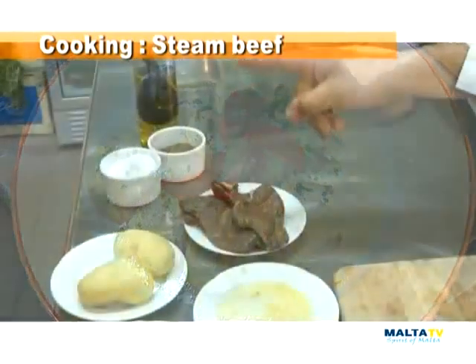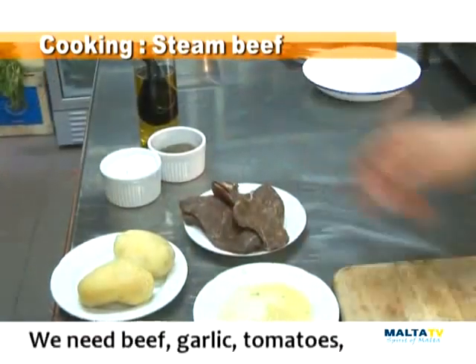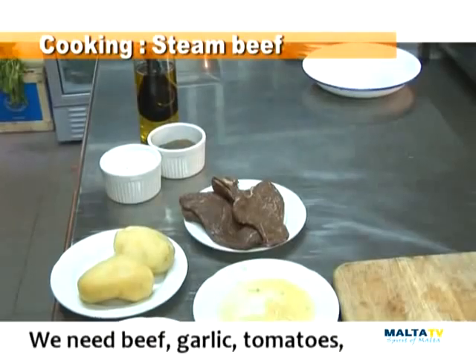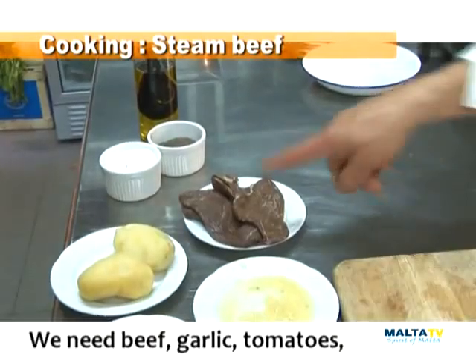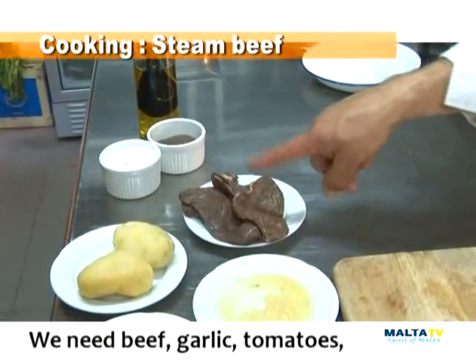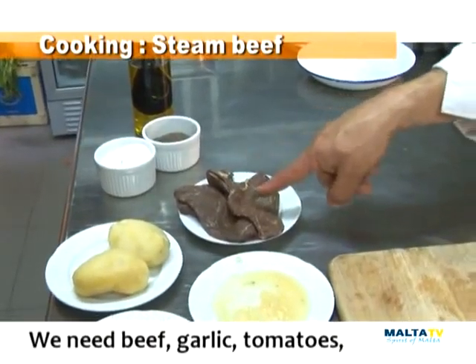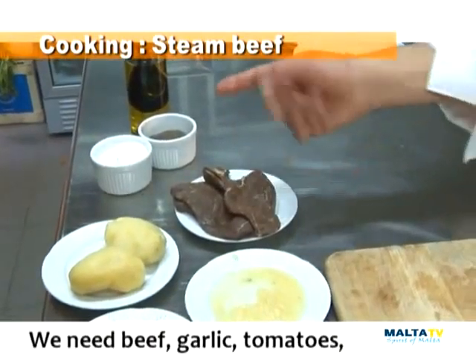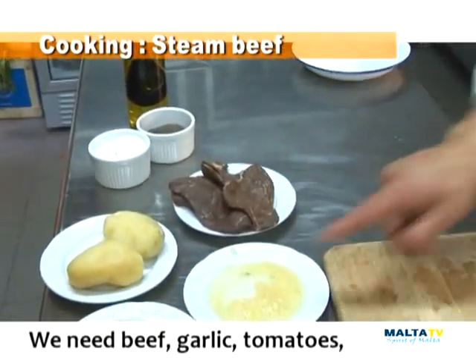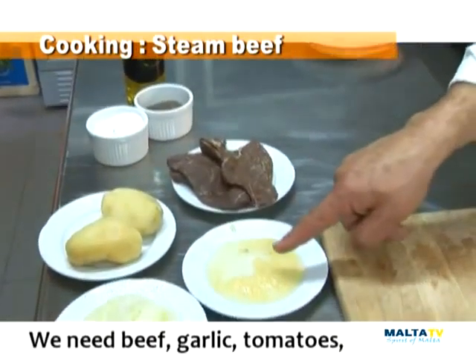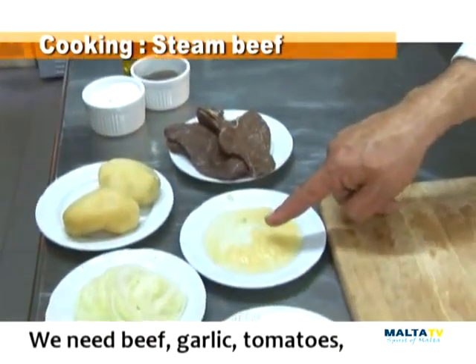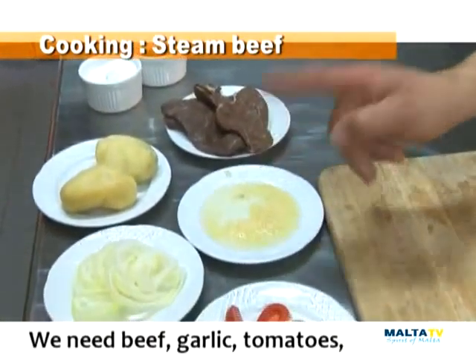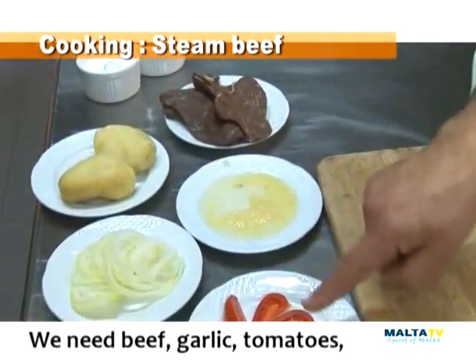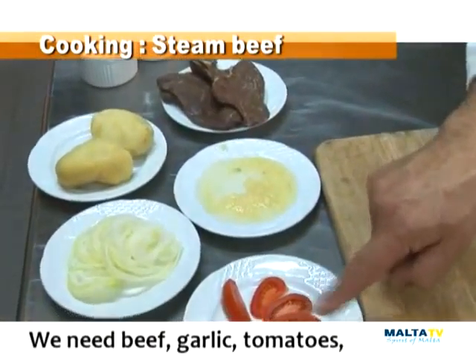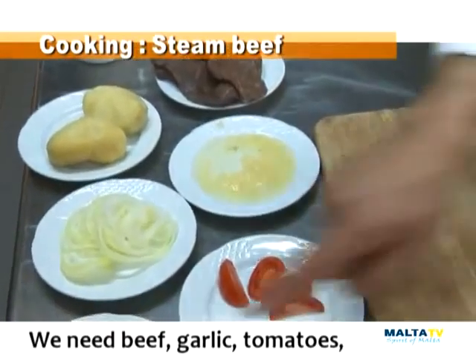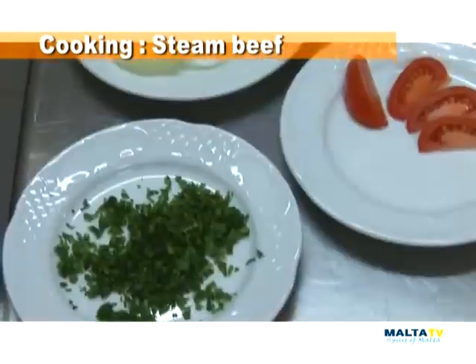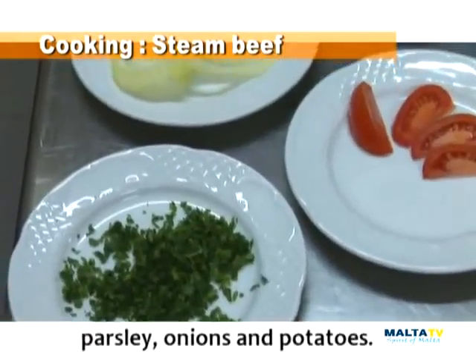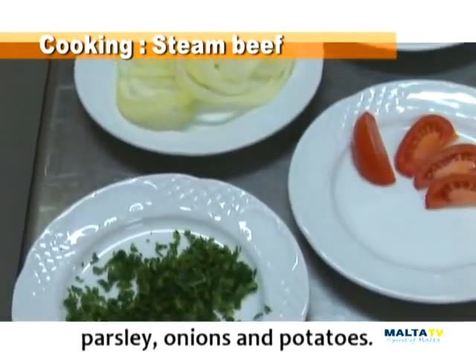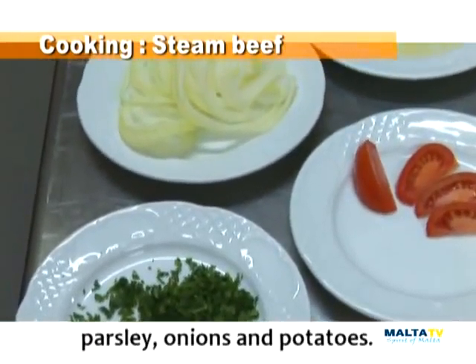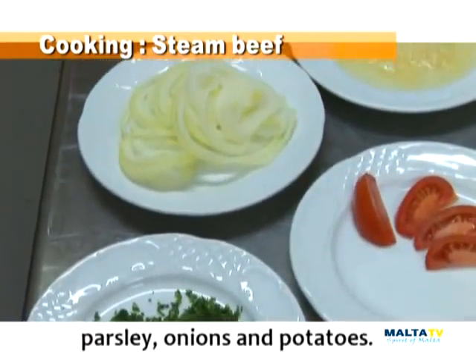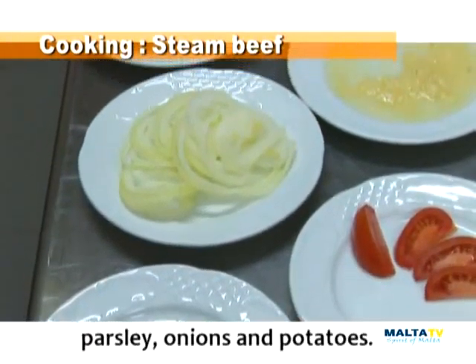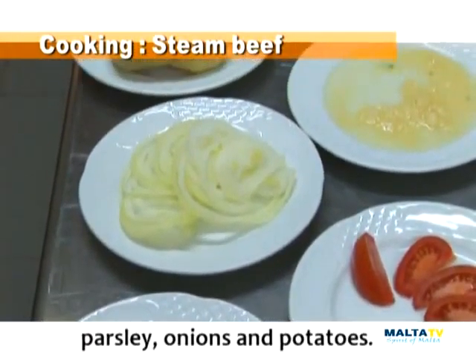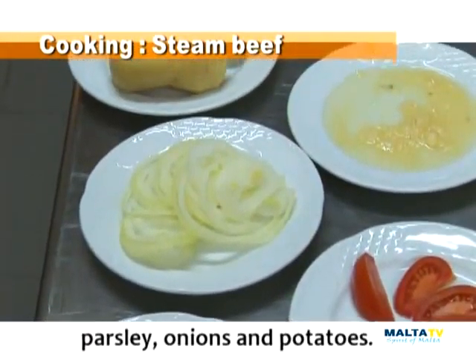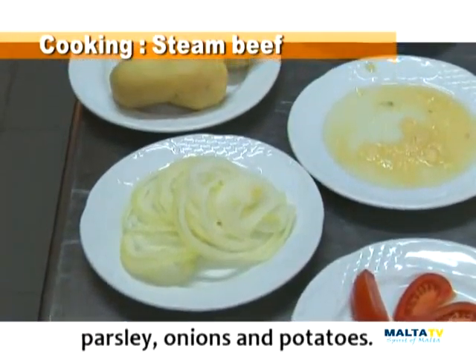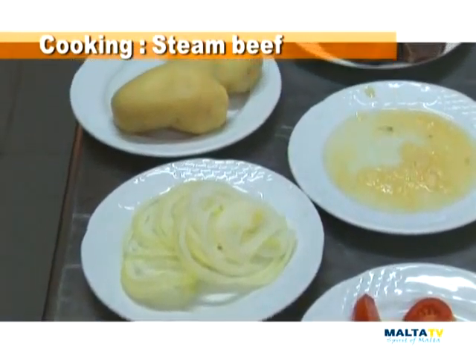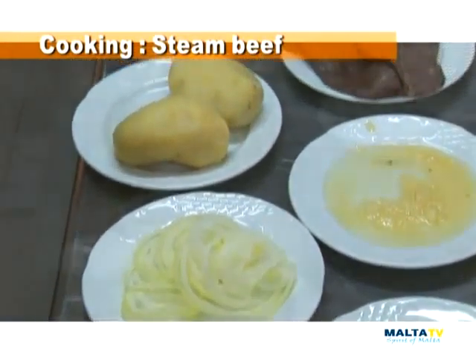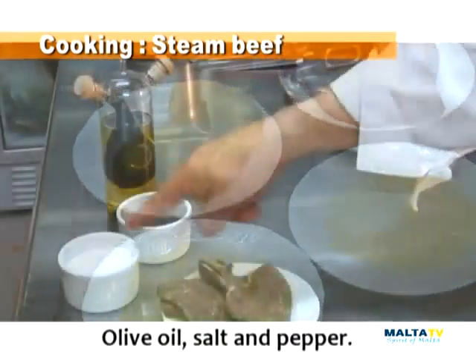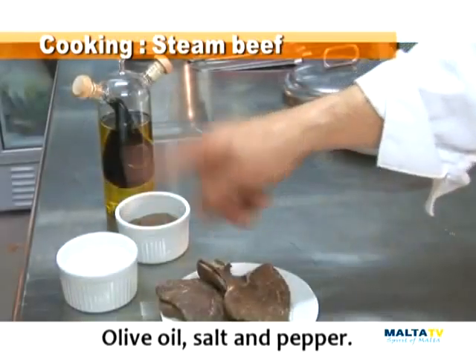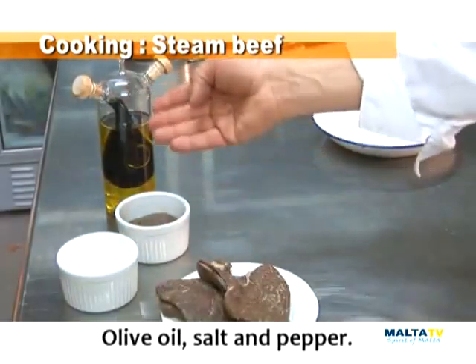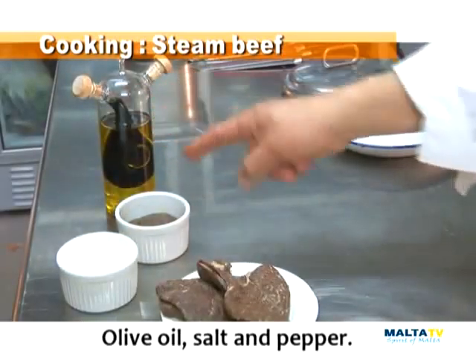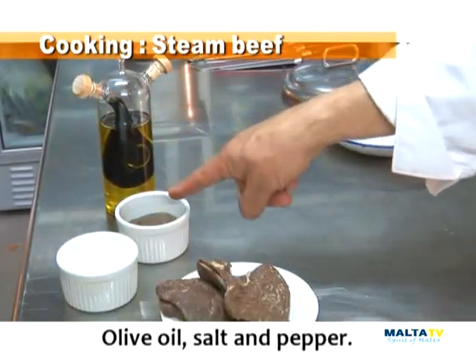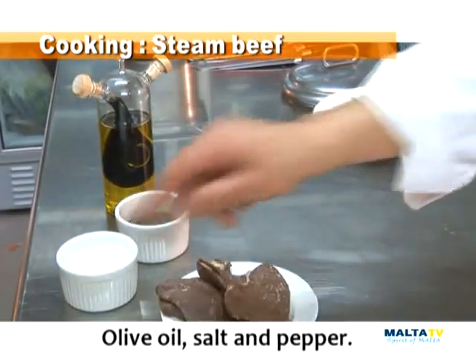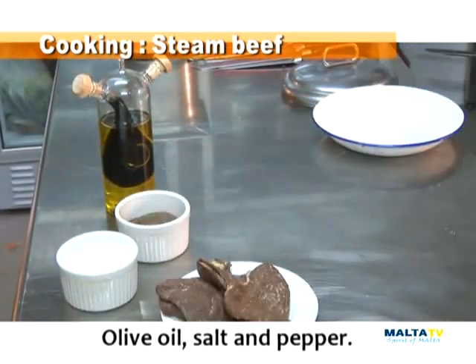For the steamed beef we need, of course, beef, garlic, tomatoes, parsley, onions and potatoes. Olive oil and salt and pepper.